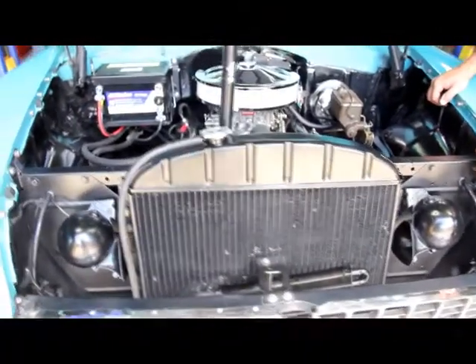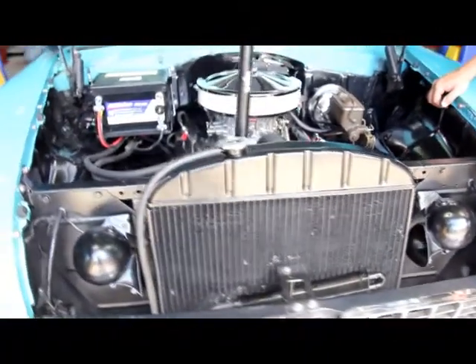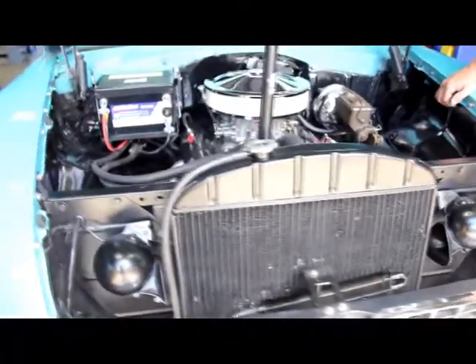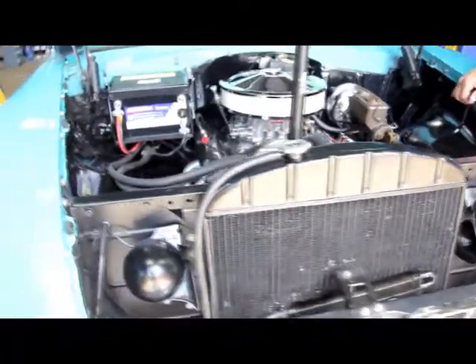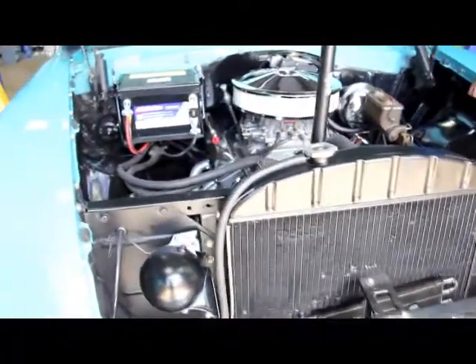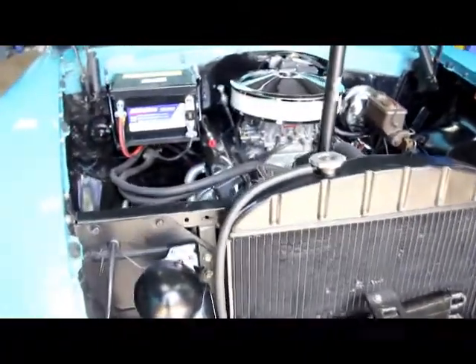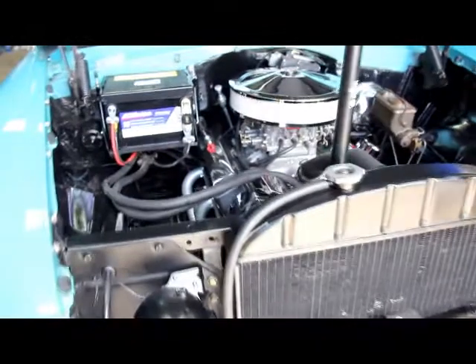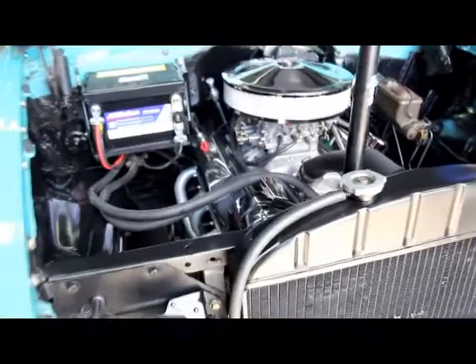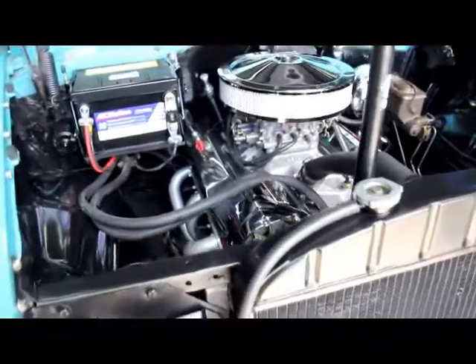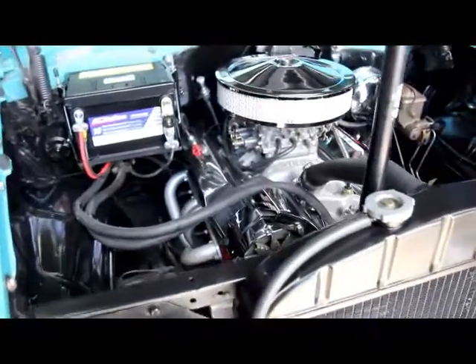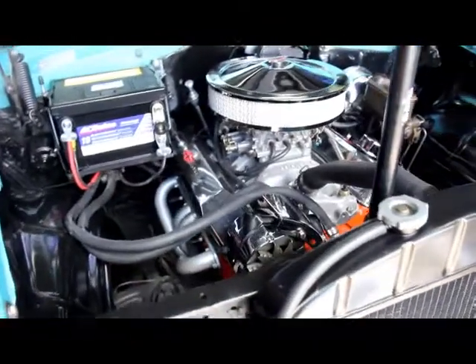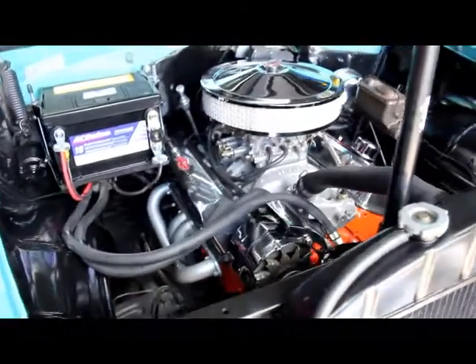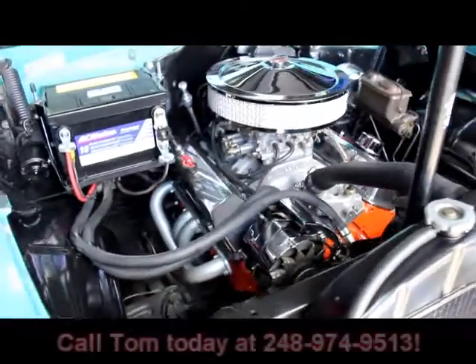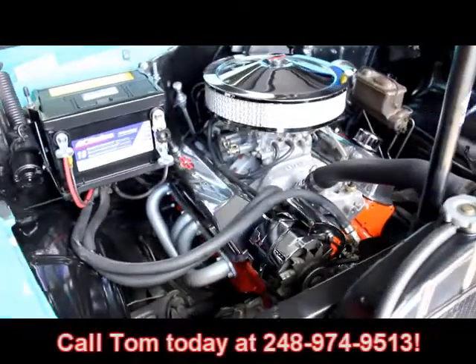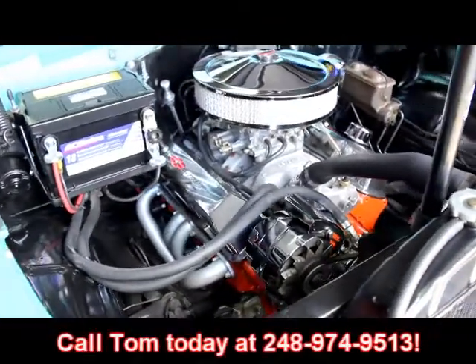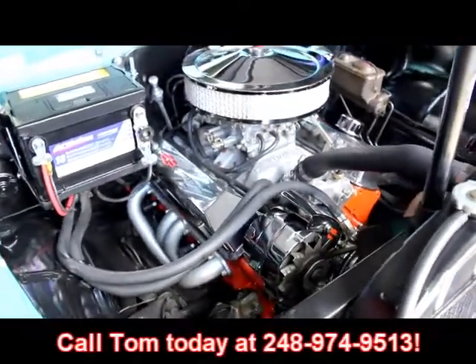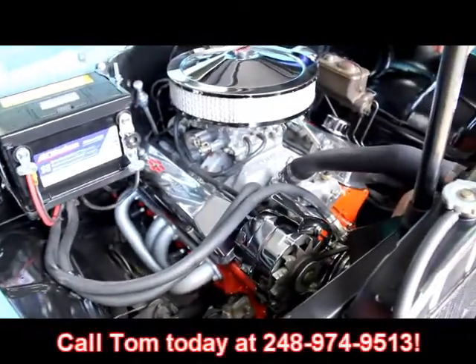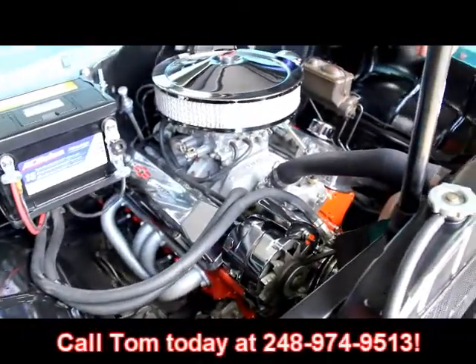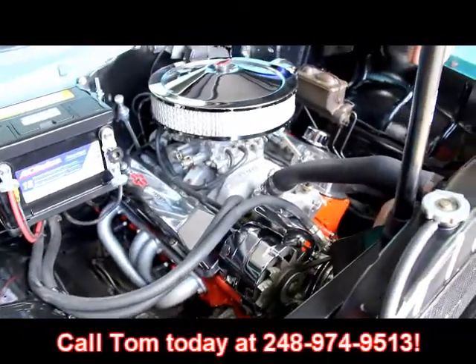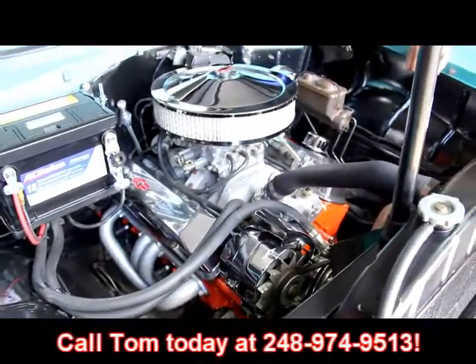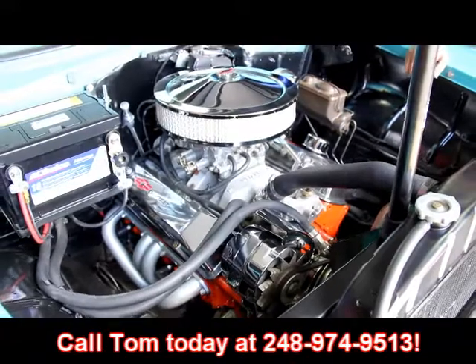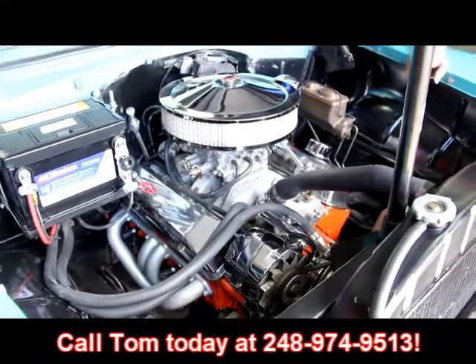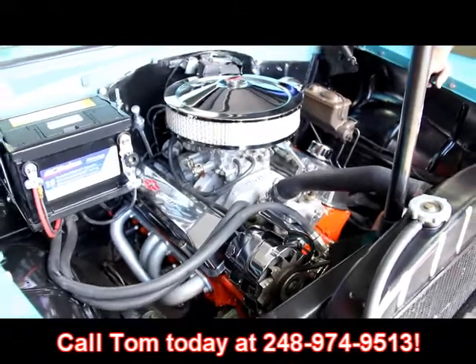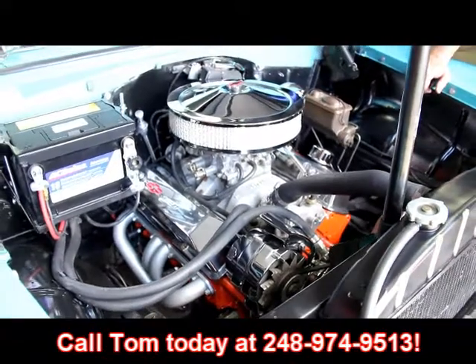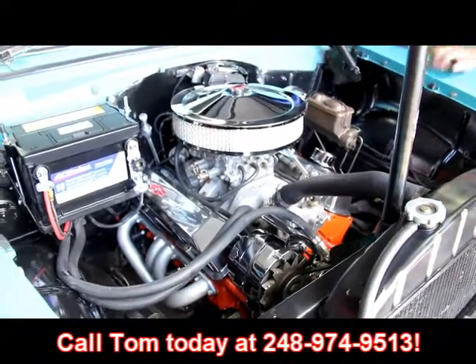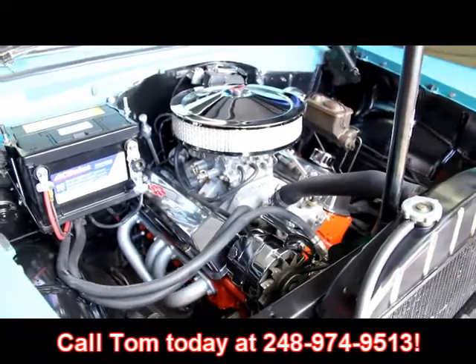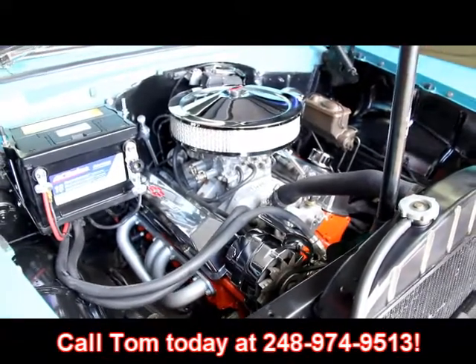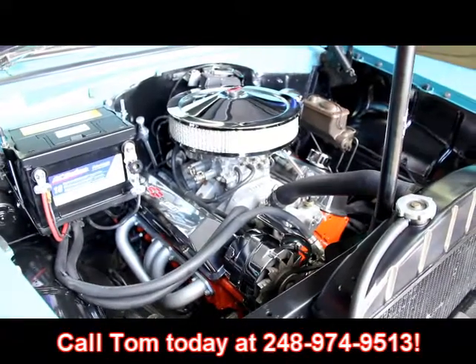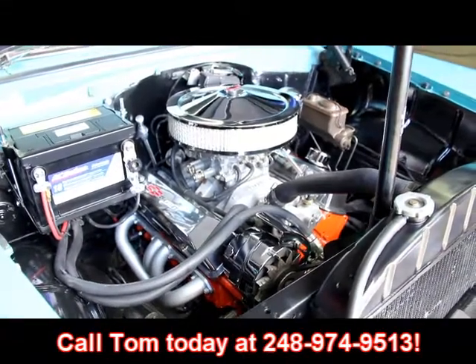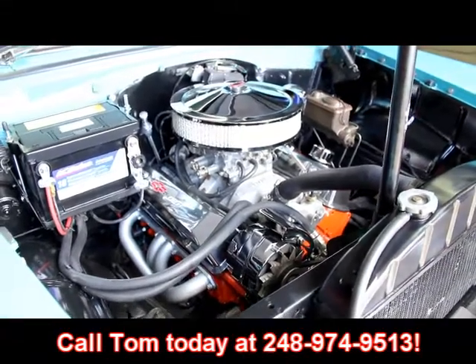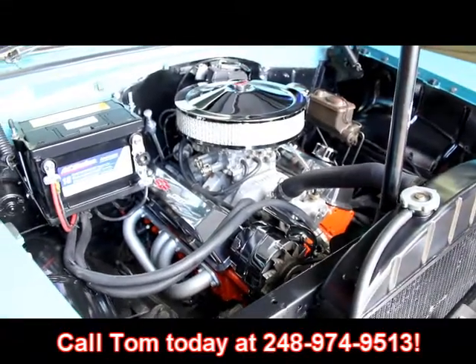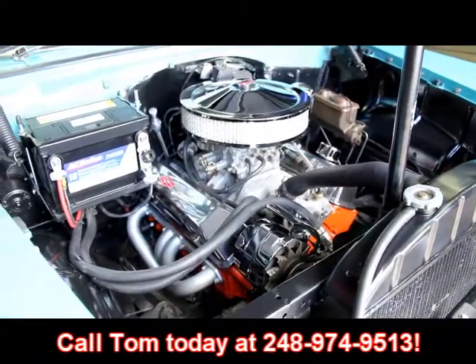It's a '55 convertible, guys. It's not going to last long, so give us a call at 248-974-9513 and let Vanguard Motor Sales put this dream in your driveway.